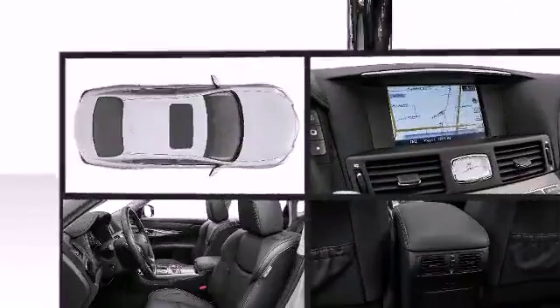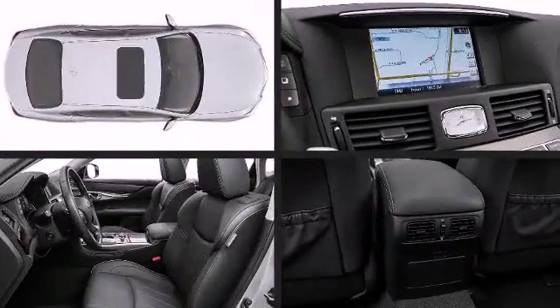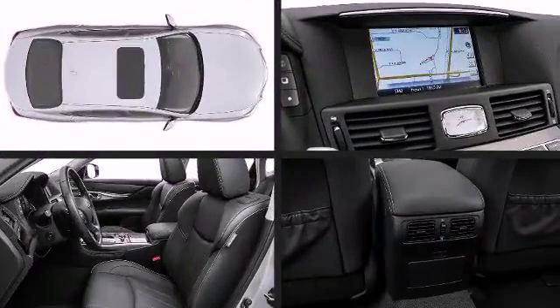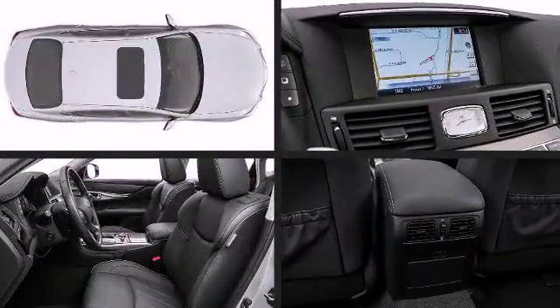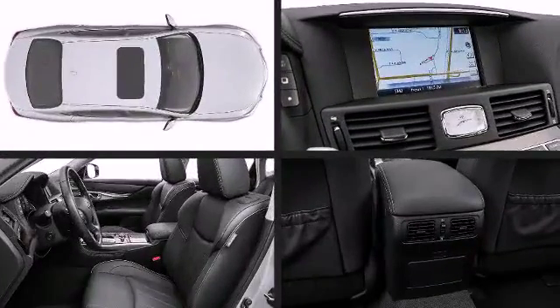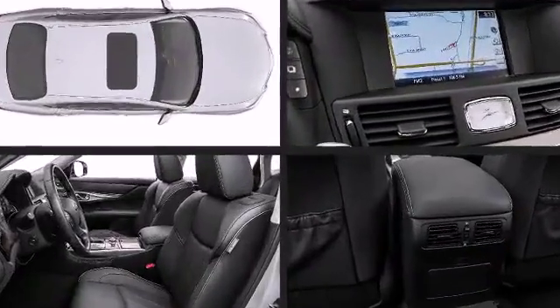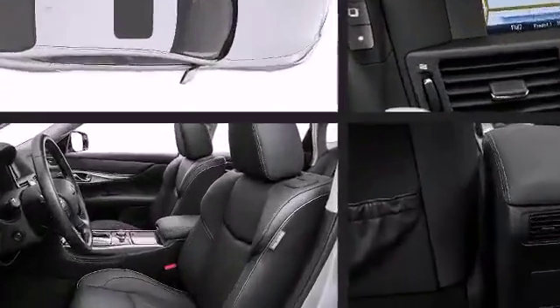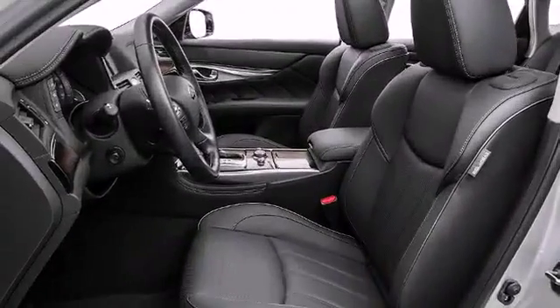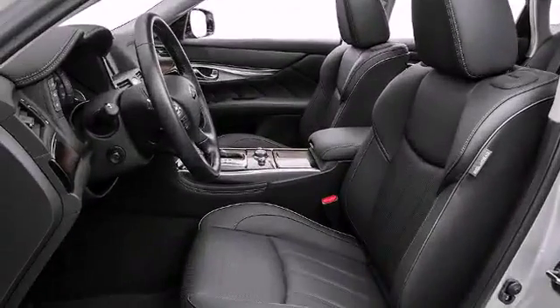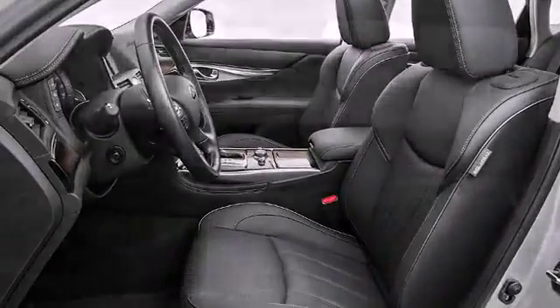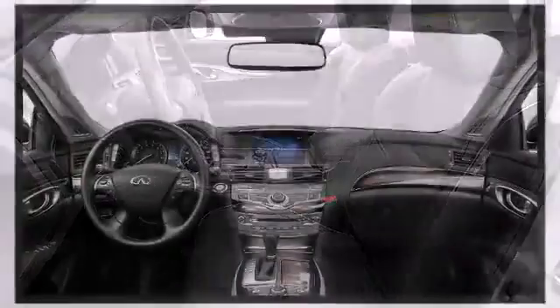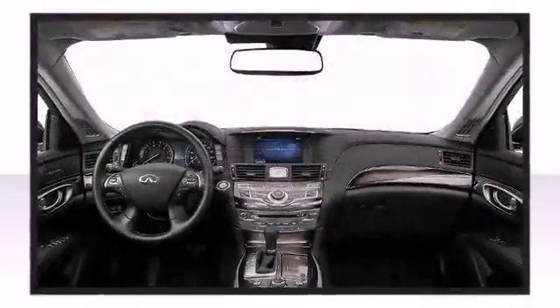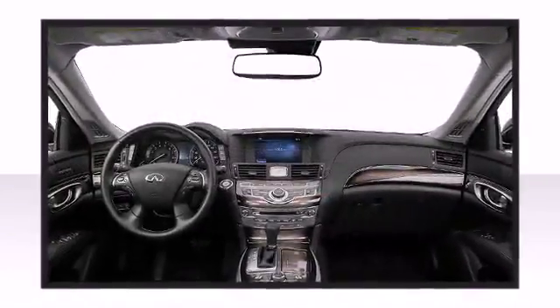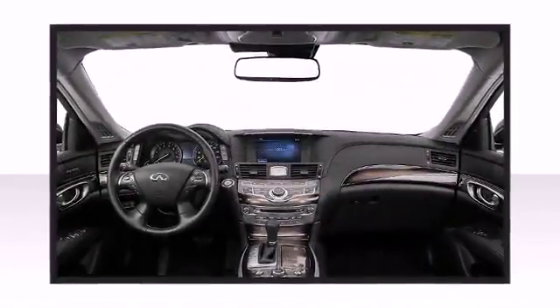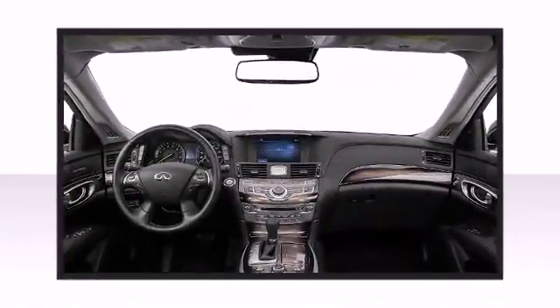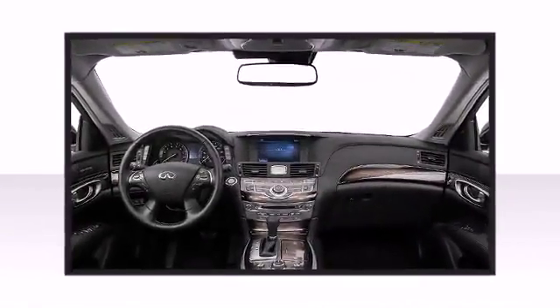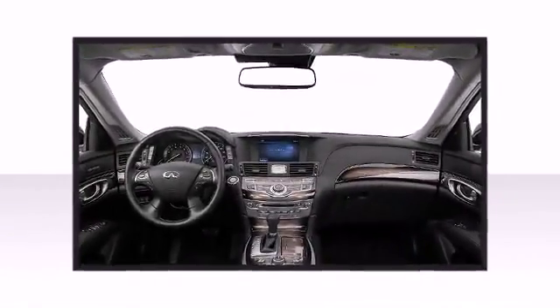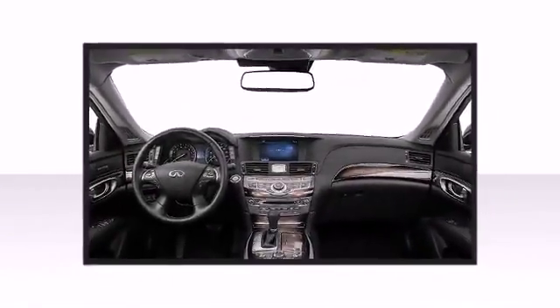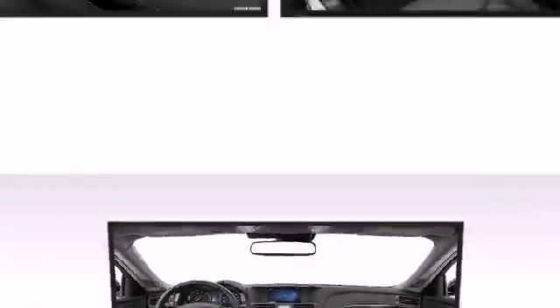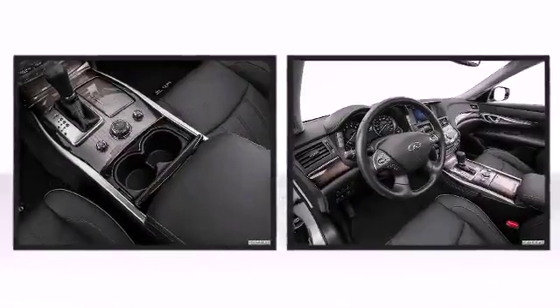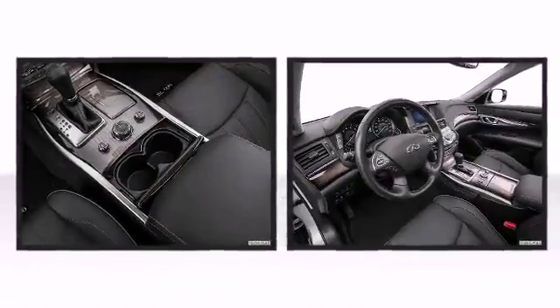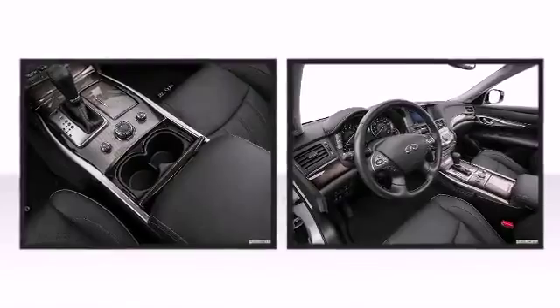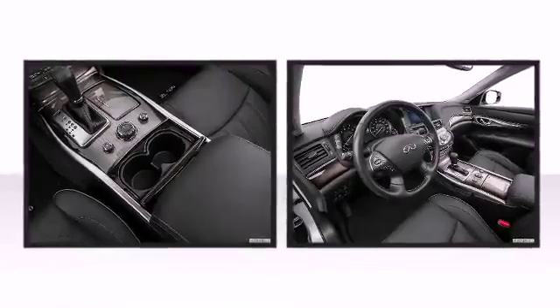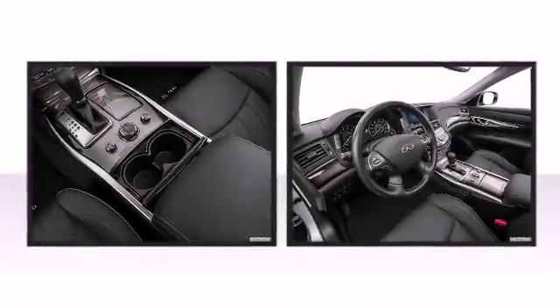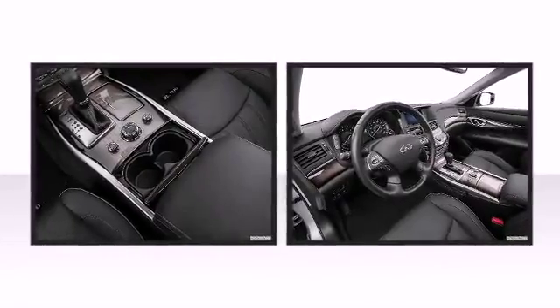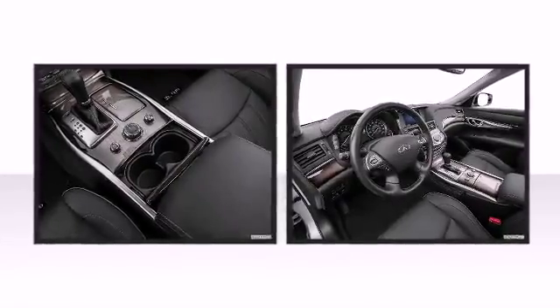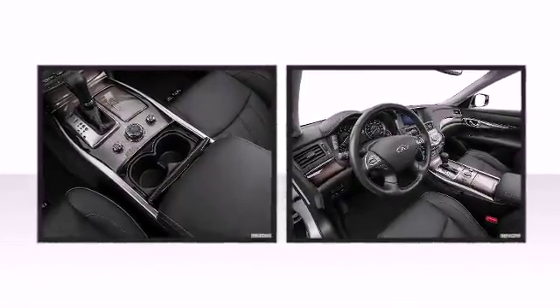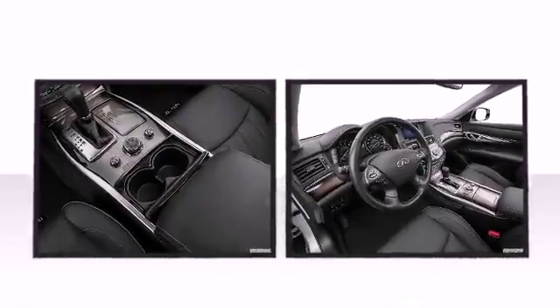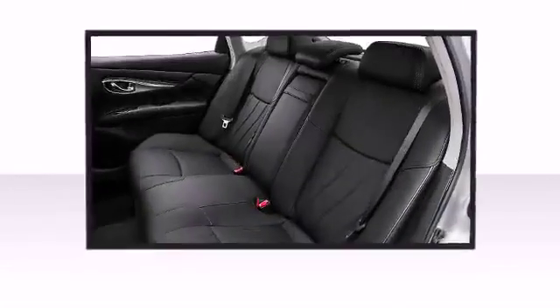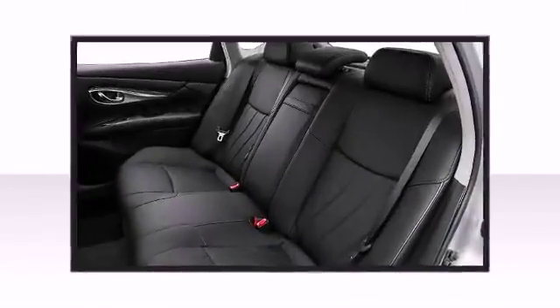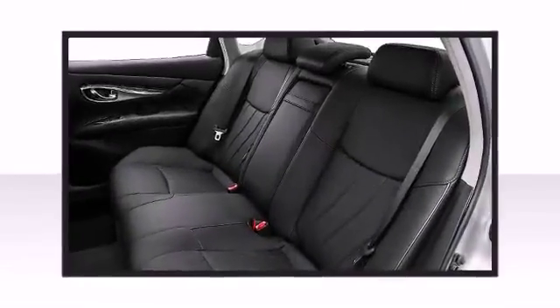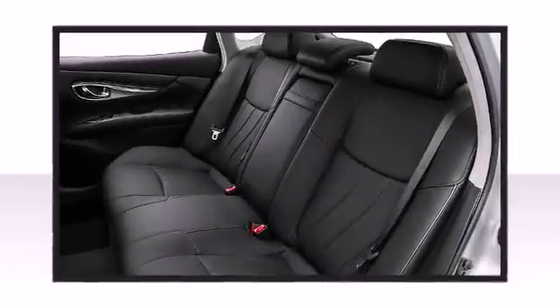Optional leather-appointed seating elegantly matches the luxurious Japanese ash wood interior trim of the Q70 Hybrid. The optional Bose 10-speaker premium audio system fills the cabin with full, luscious sounds.